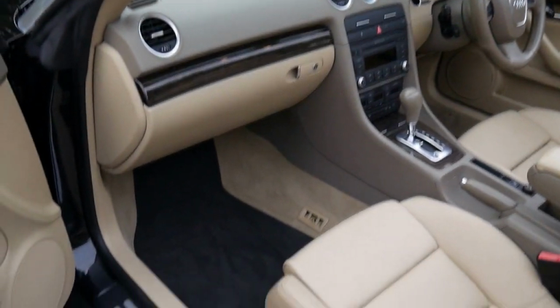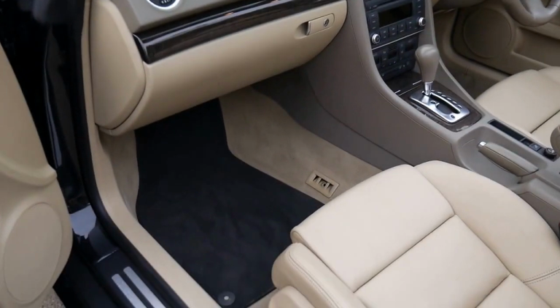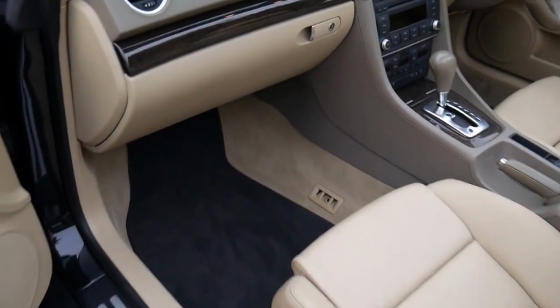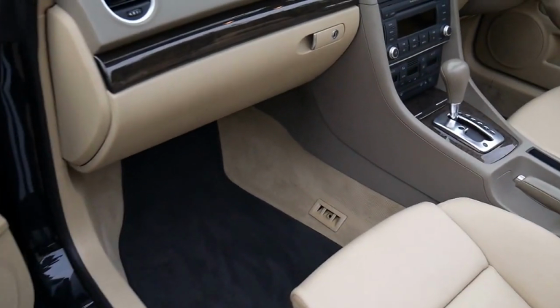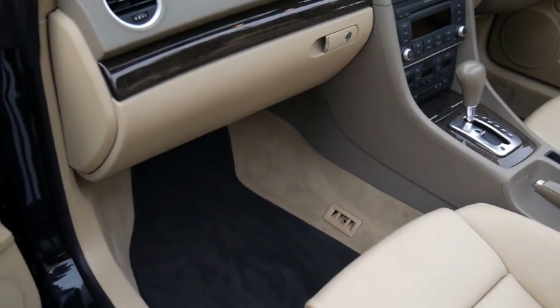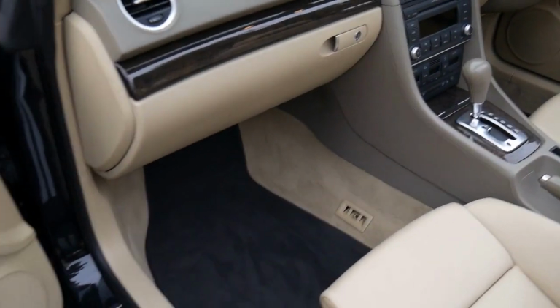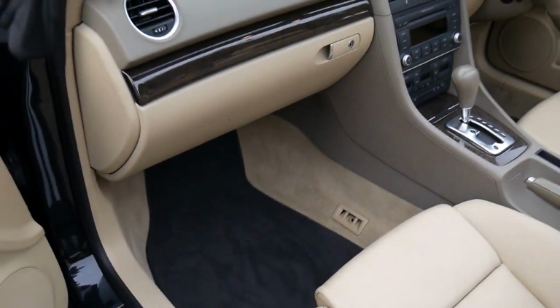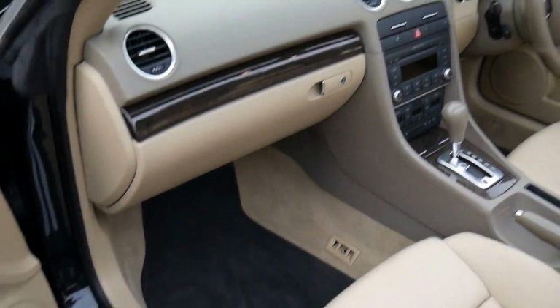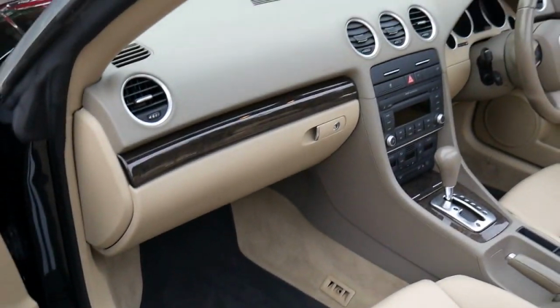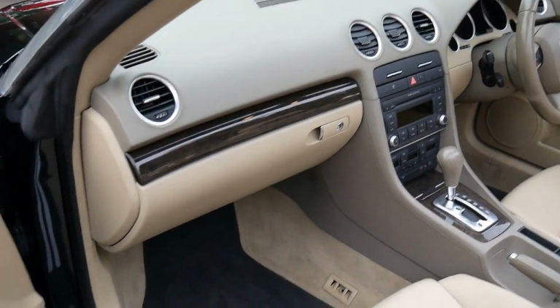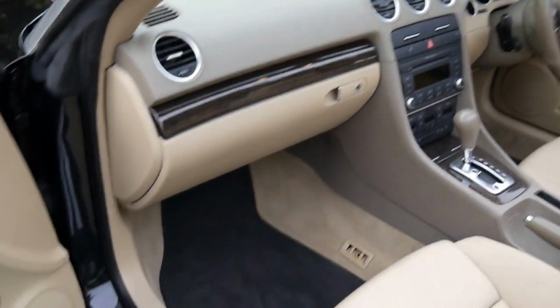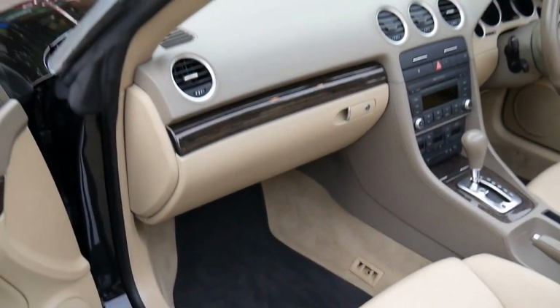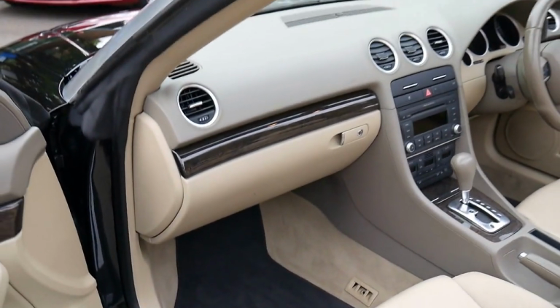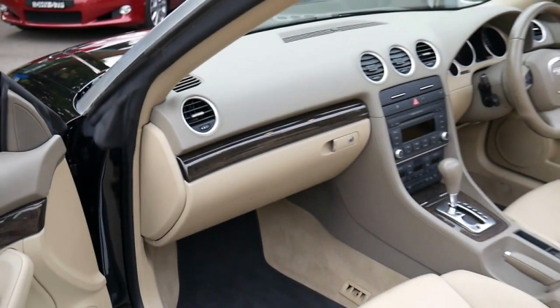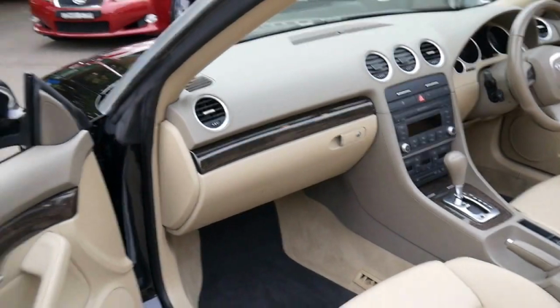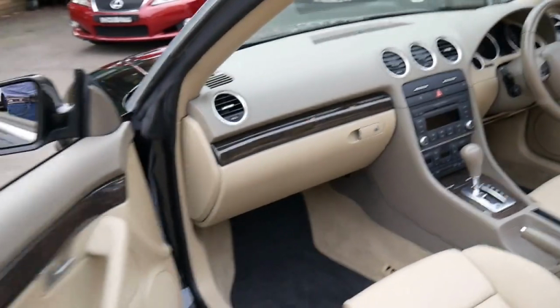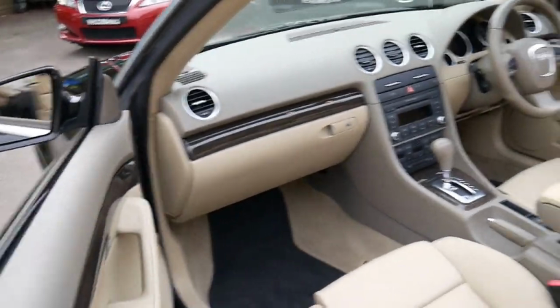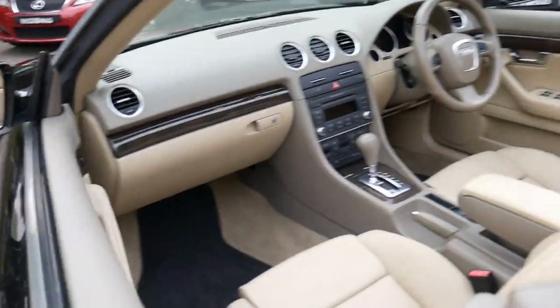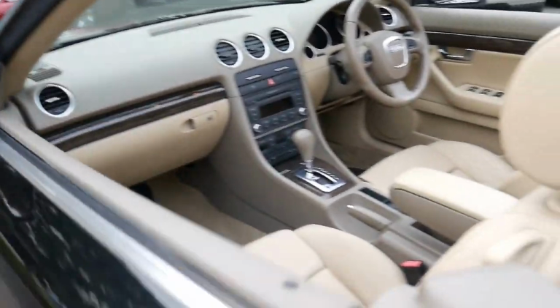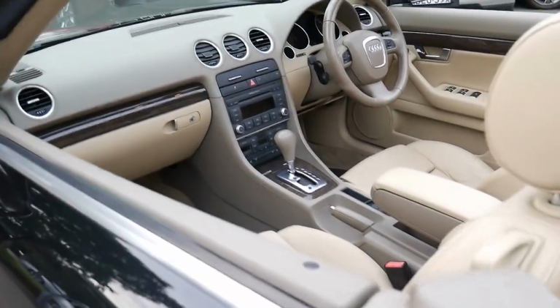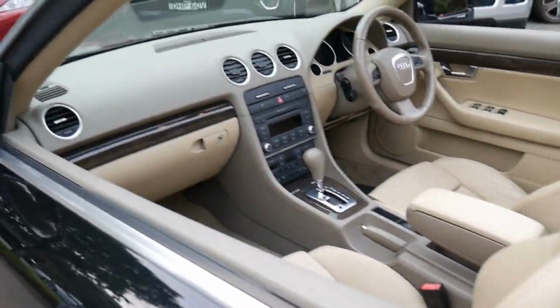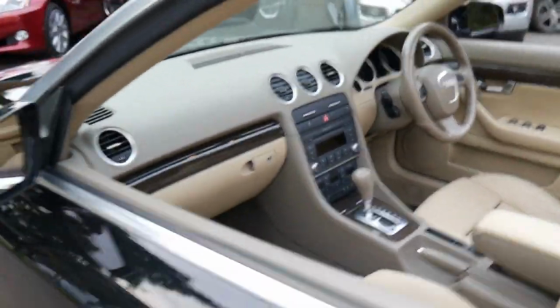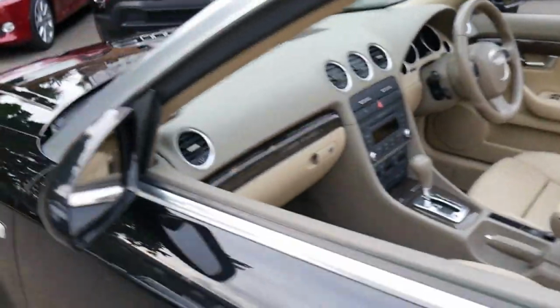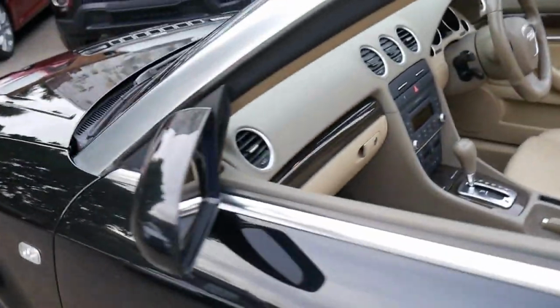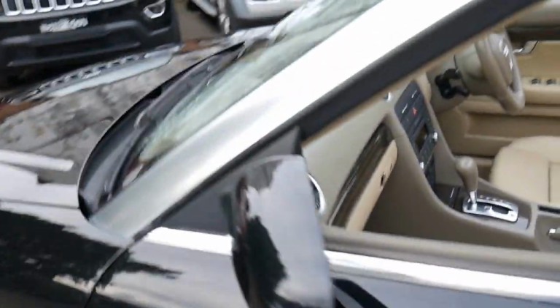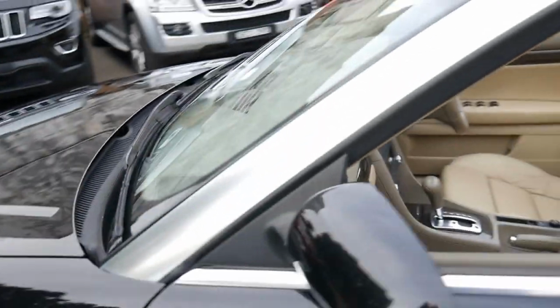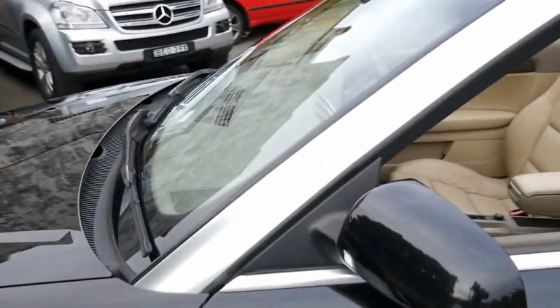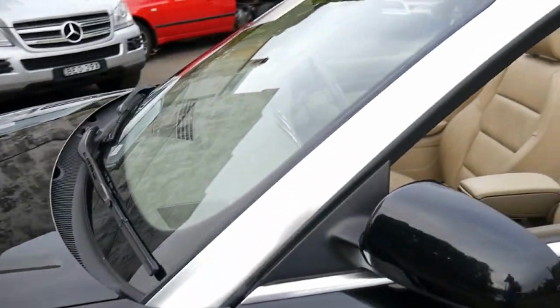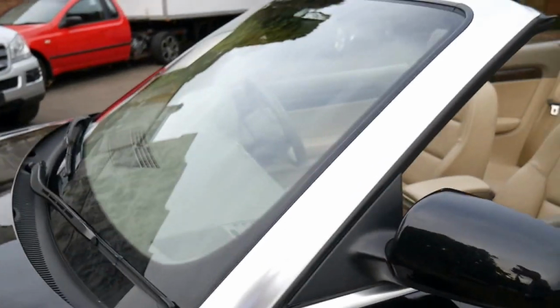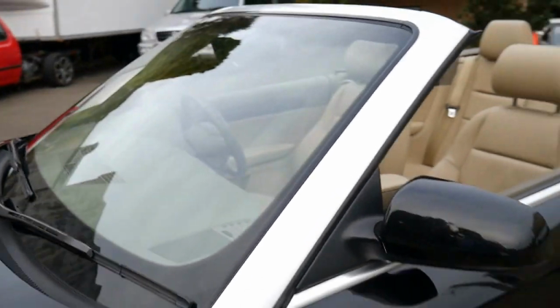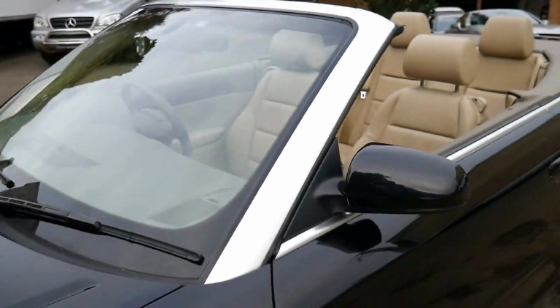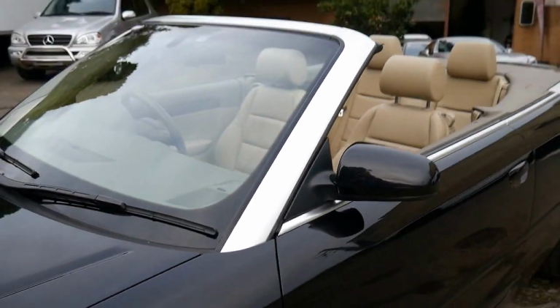It's even got black carpets — as much as we love cream interior, they can get dirty pretty quickly, so it's great that it's got that. It does have a good service history and it just drives beautifully.